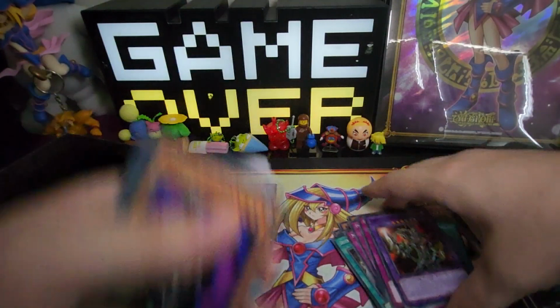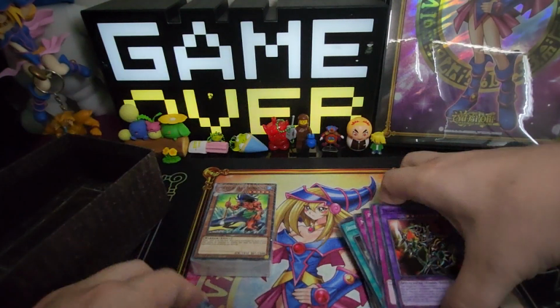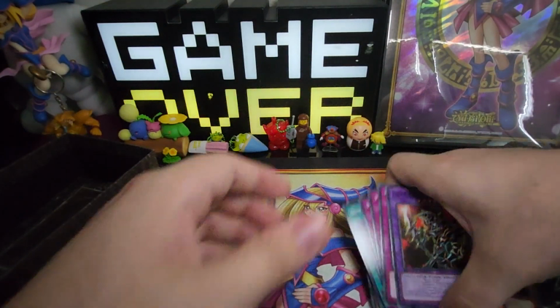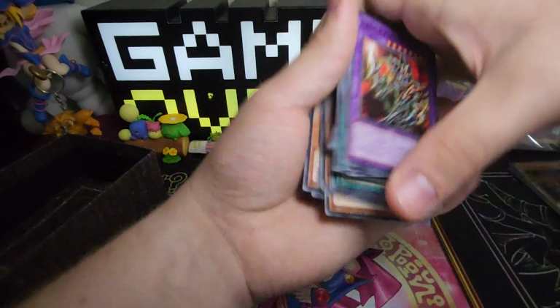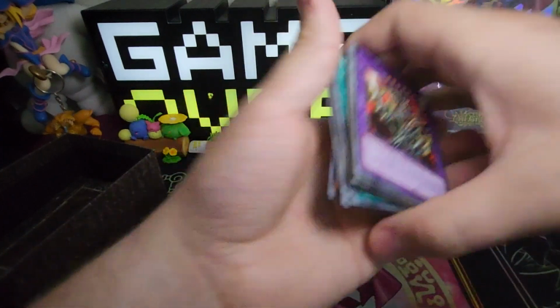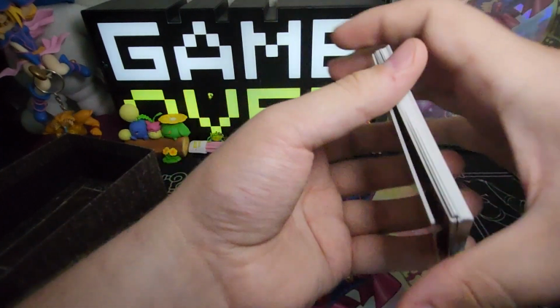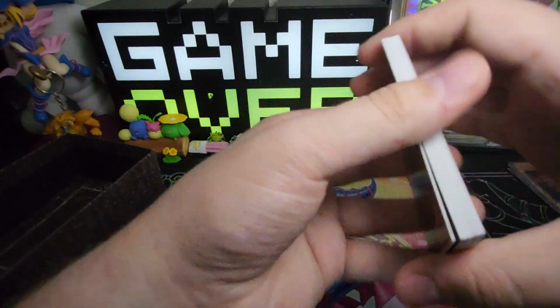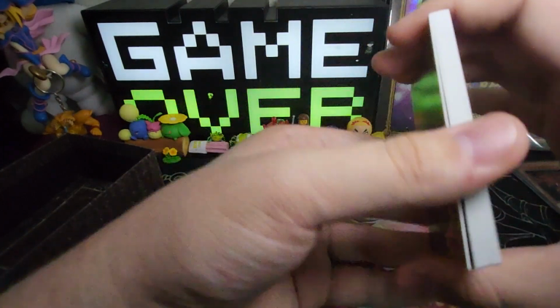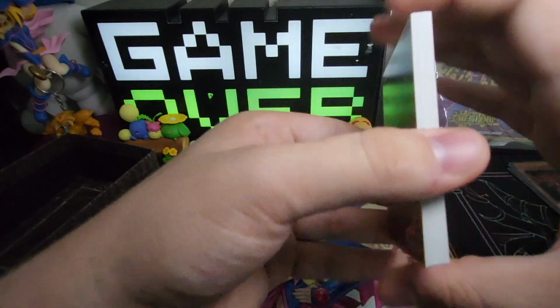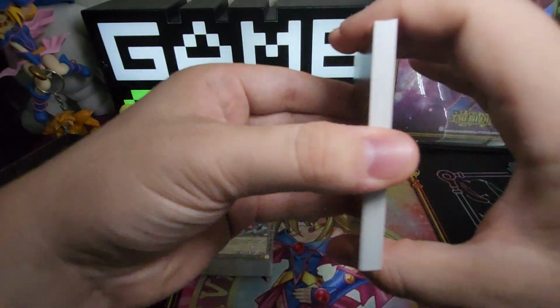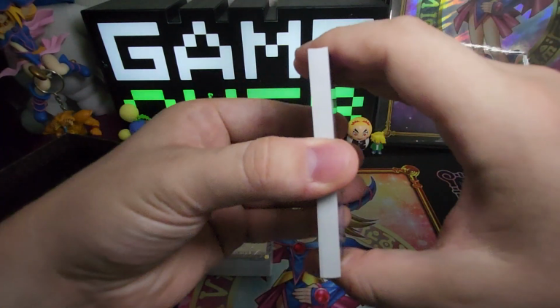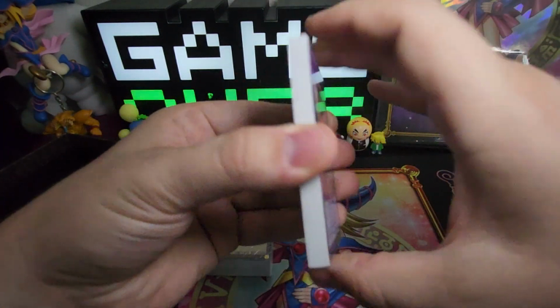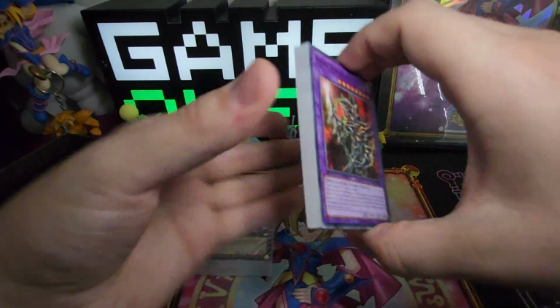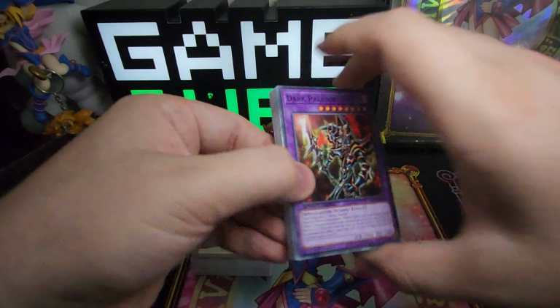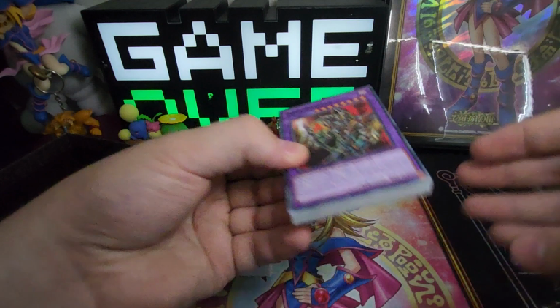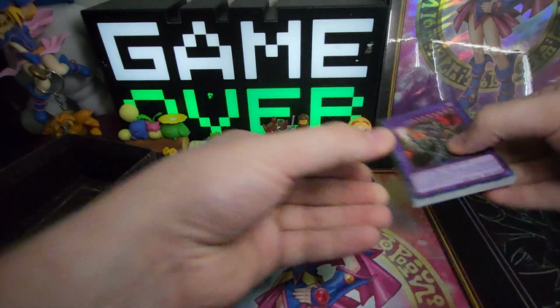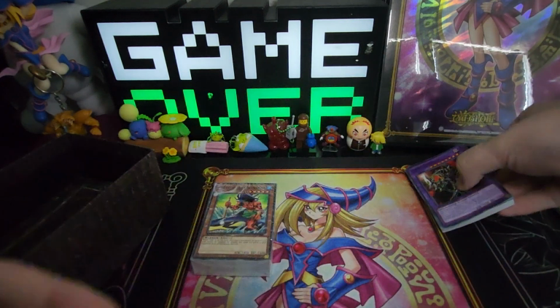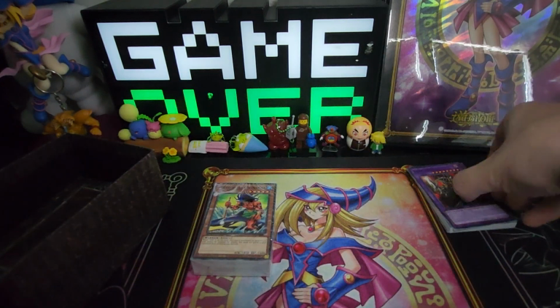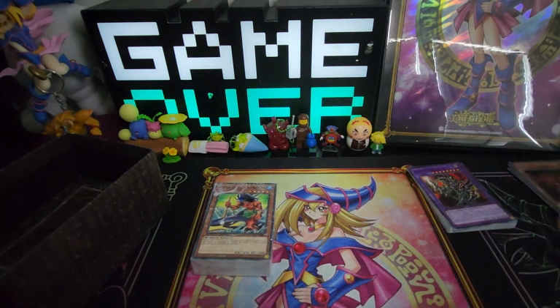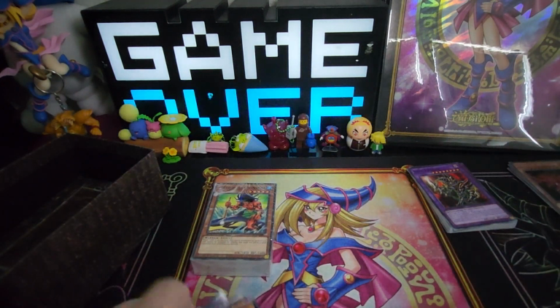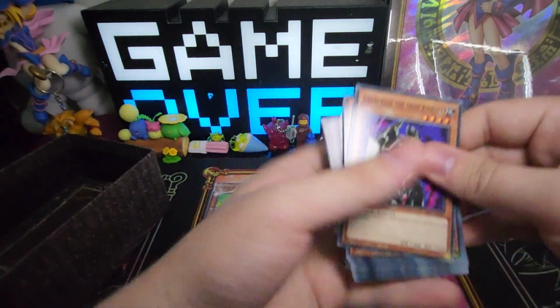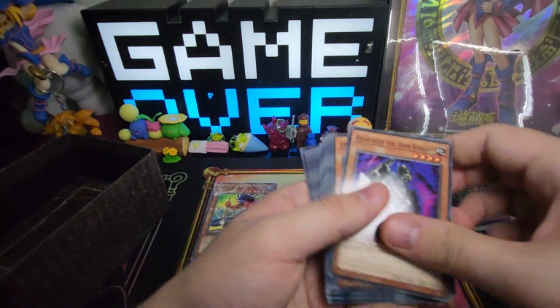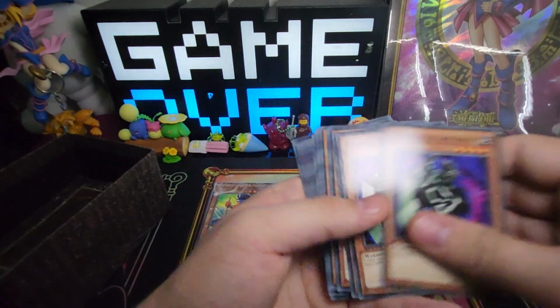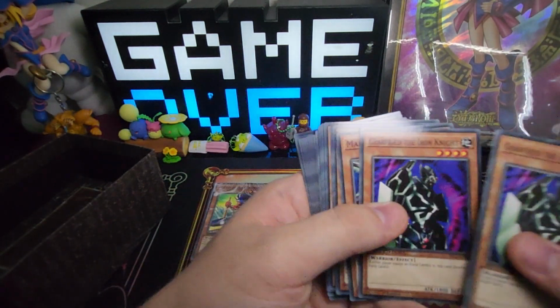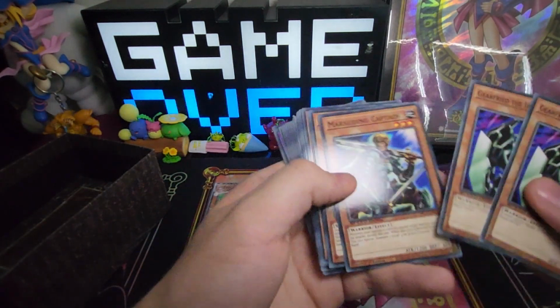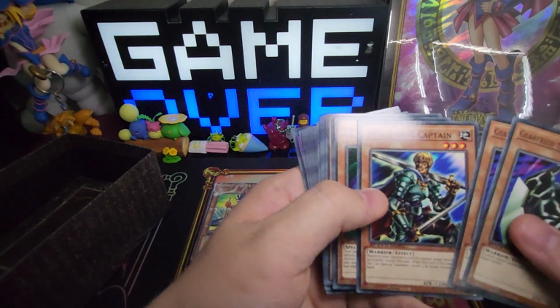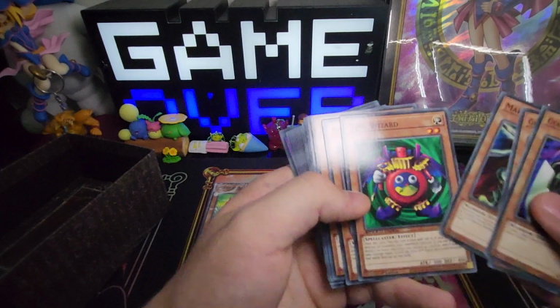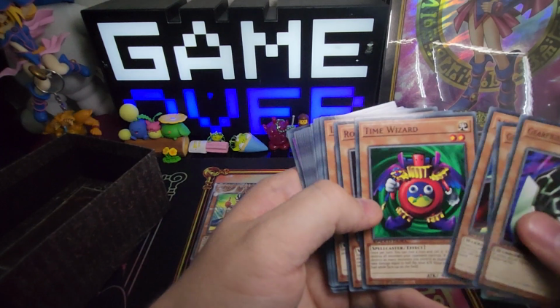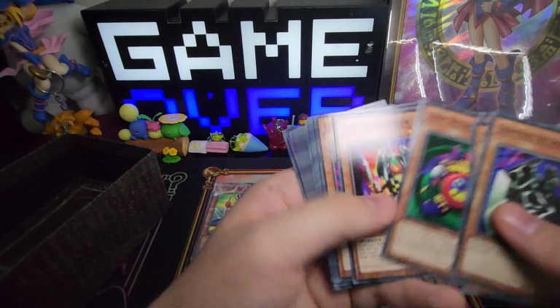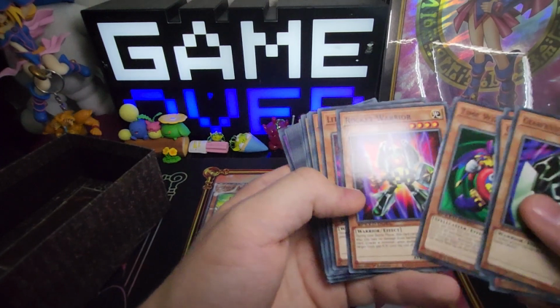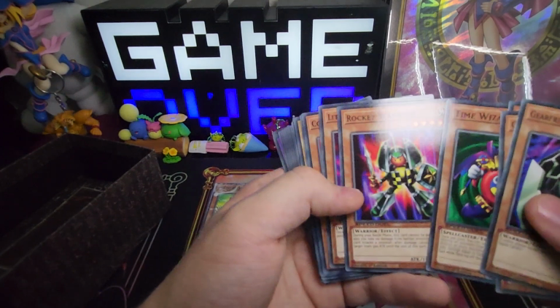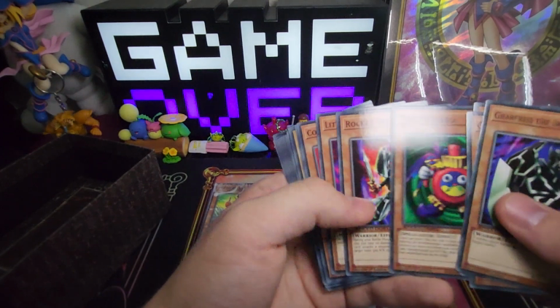So that's going to be a deck right there. This is how small the Speed Duel decks are — they're really tiny. So that's going to be Yugi's deck in Speed Duel. And then you got Gear Freed, another Gear Freed, Running Captain — you got Time Wizard. This is Joey's deck.